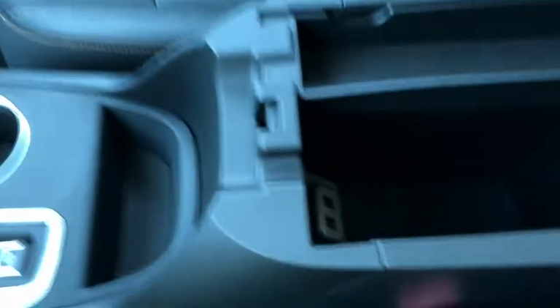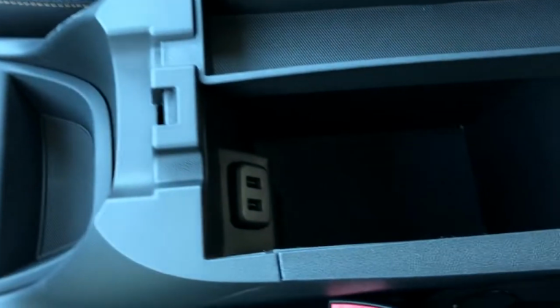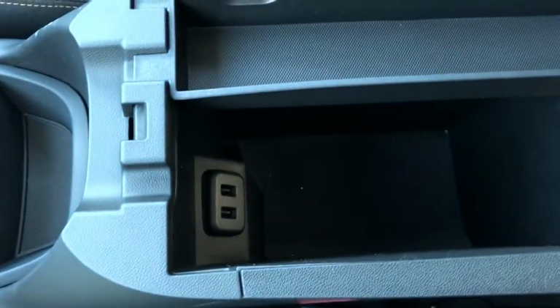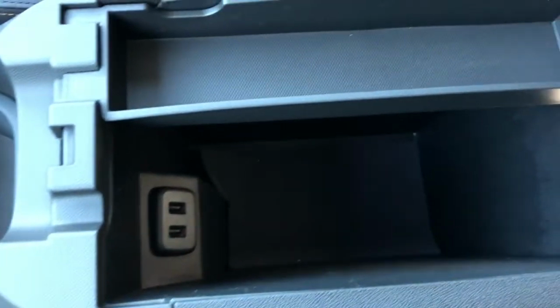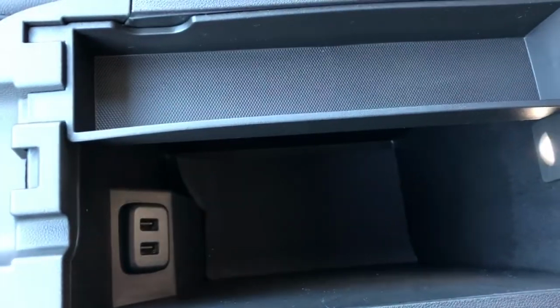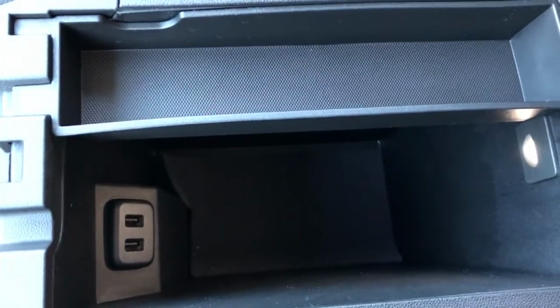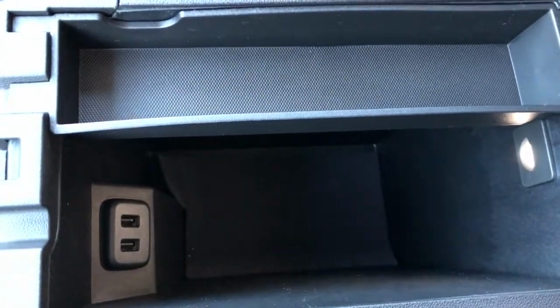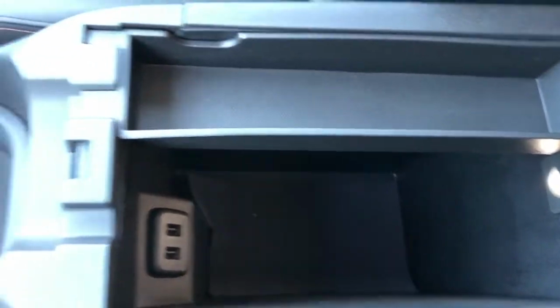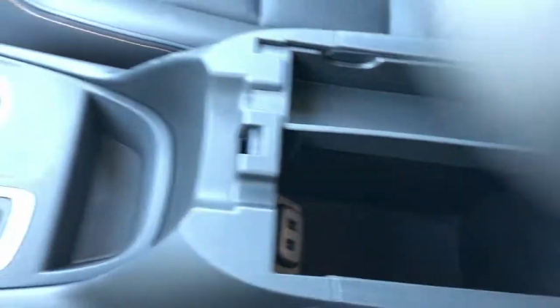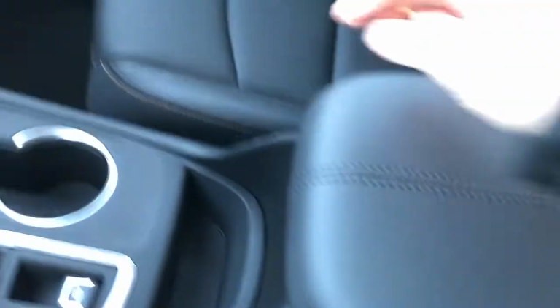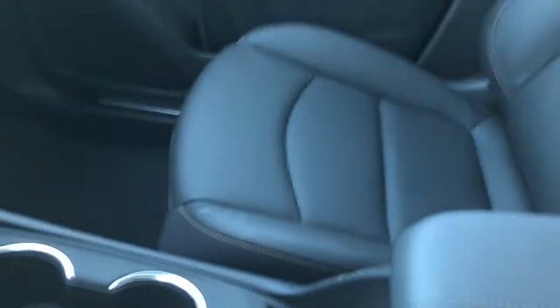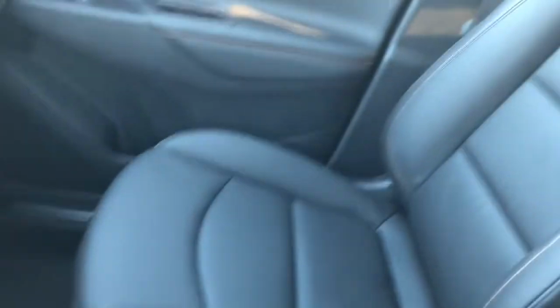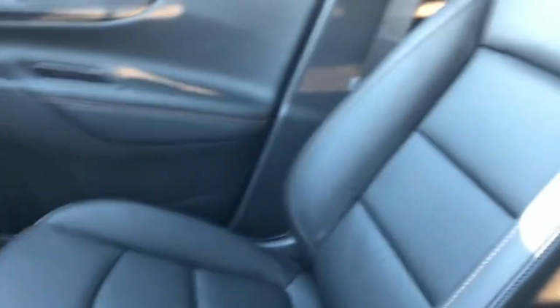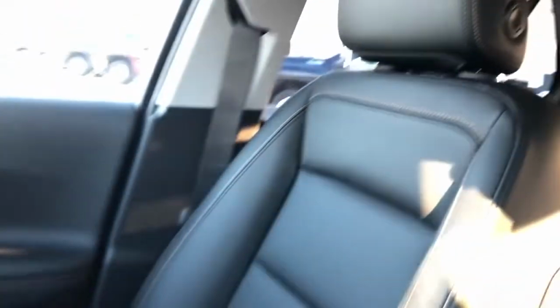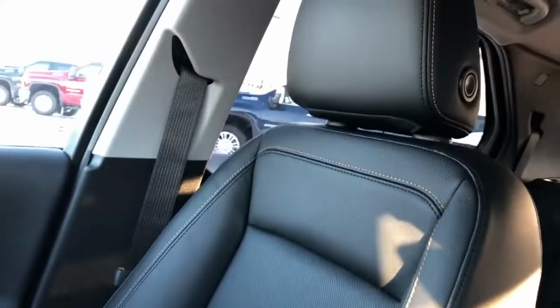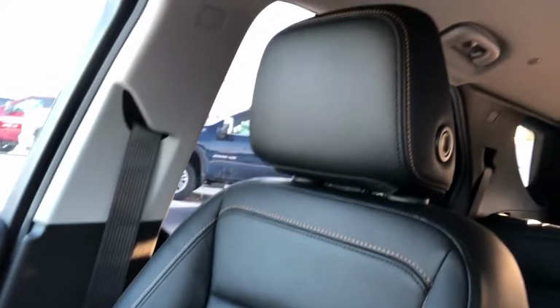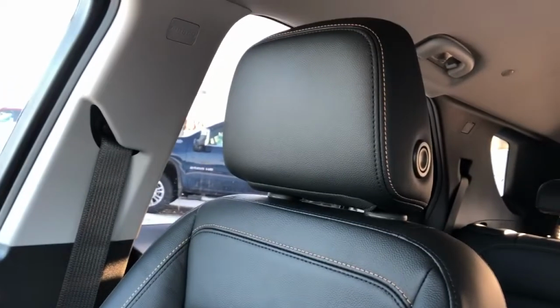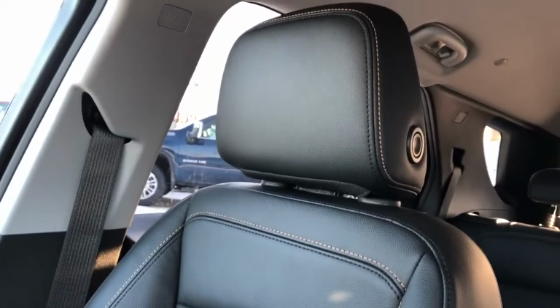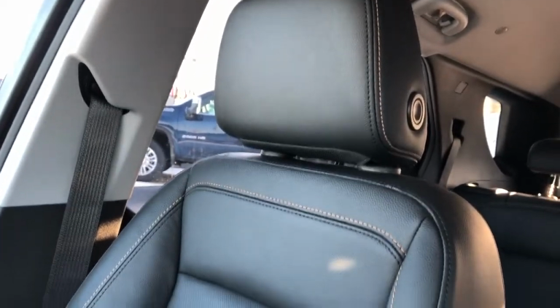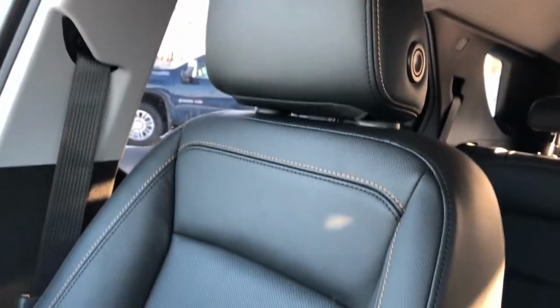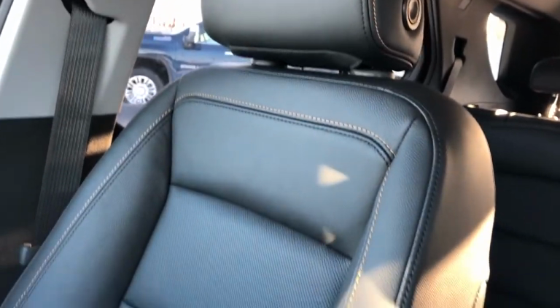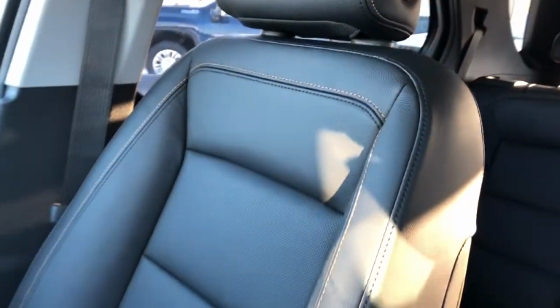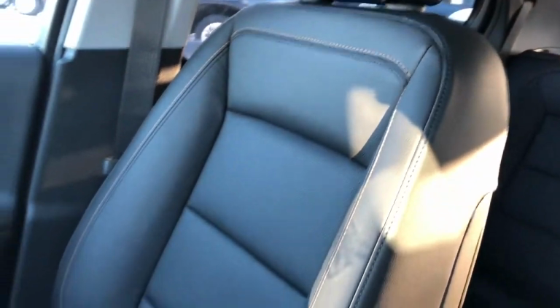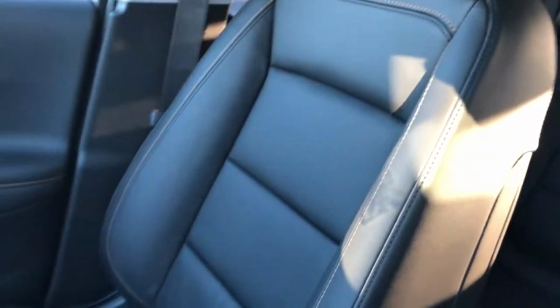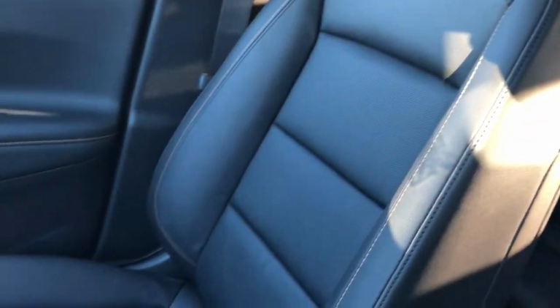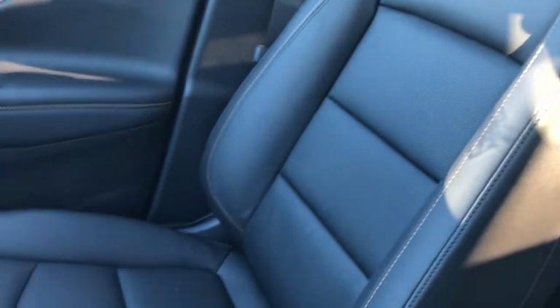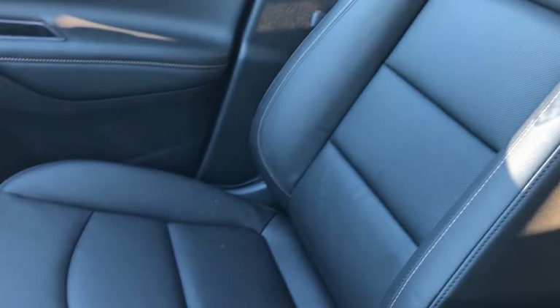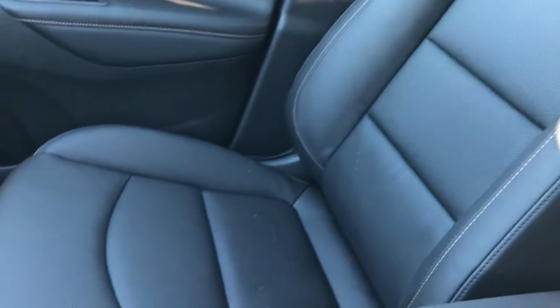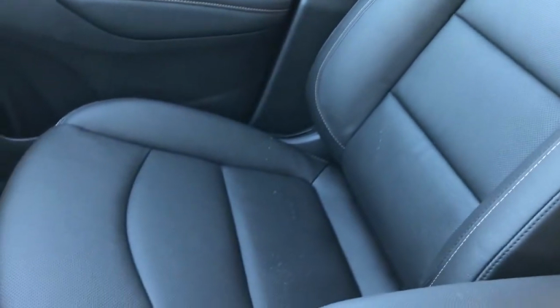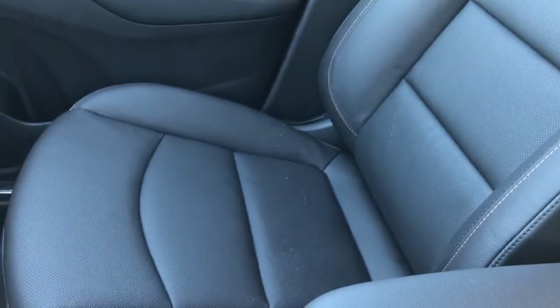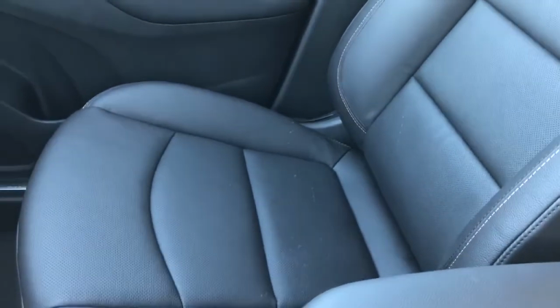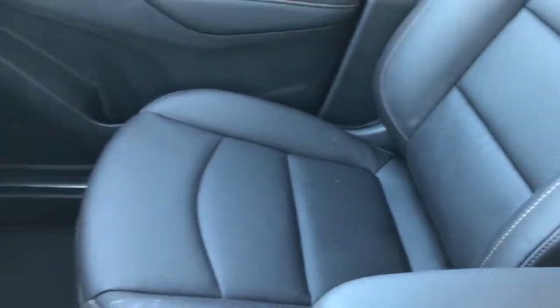Inside the console we have two USB ports, an LED light, and plenty of storage. The front seats in the Equinox feature our copper stitching, black leather, and perforated black leather in the lower portions to allow for maximum breathability of the leather seats.